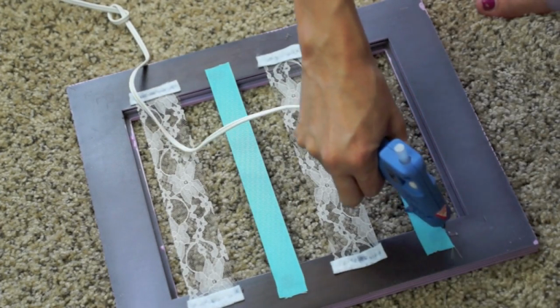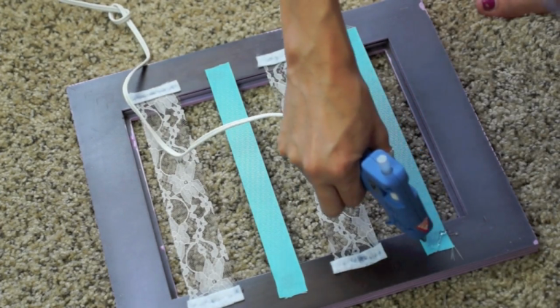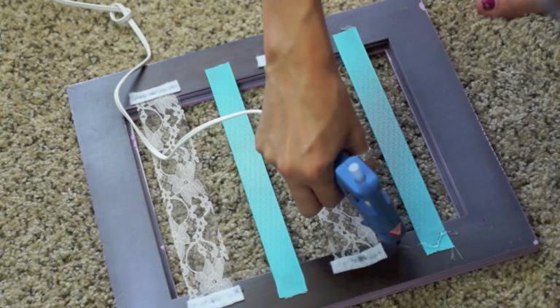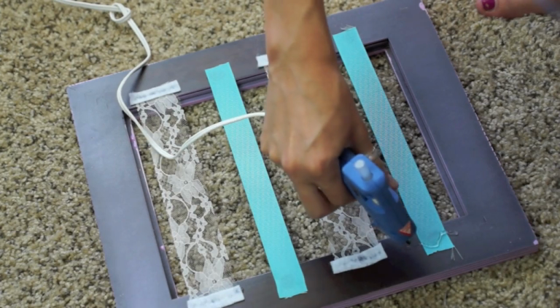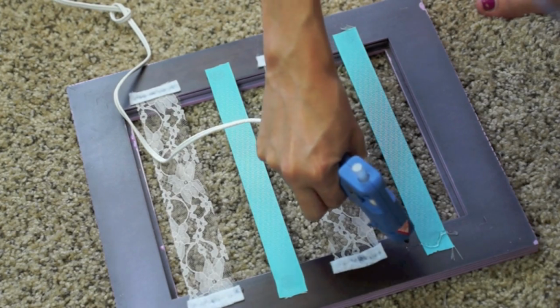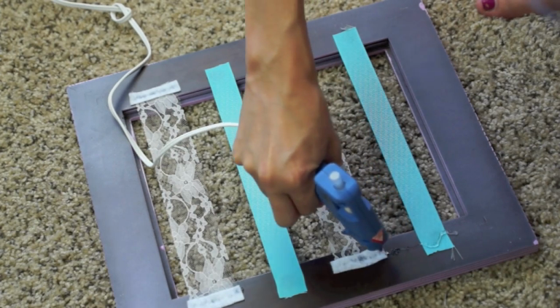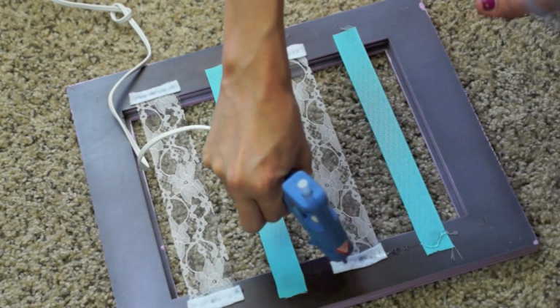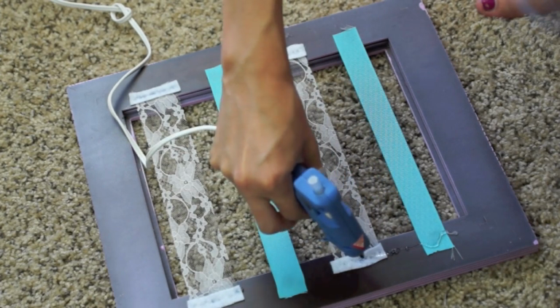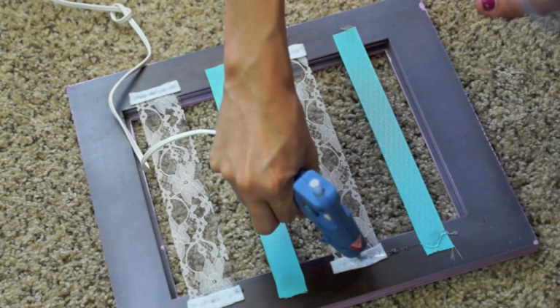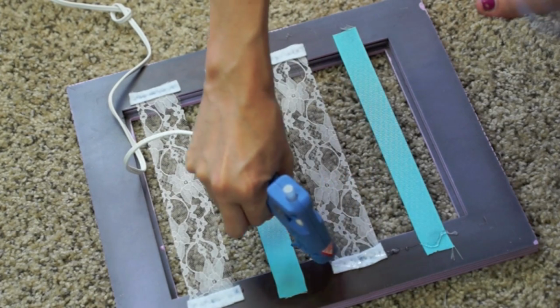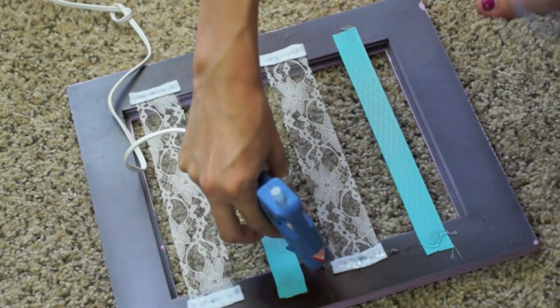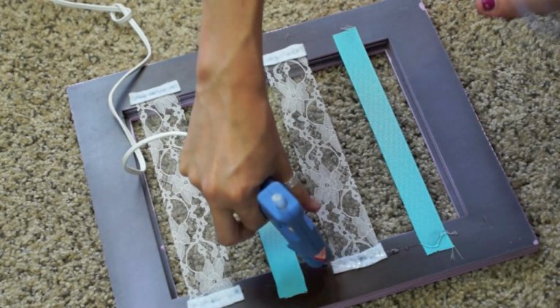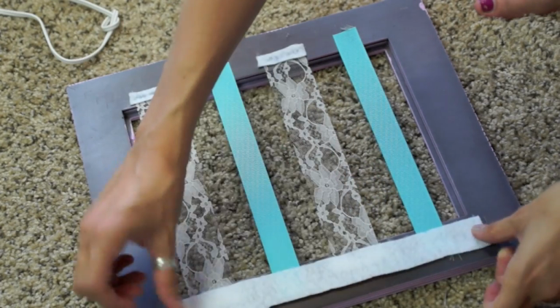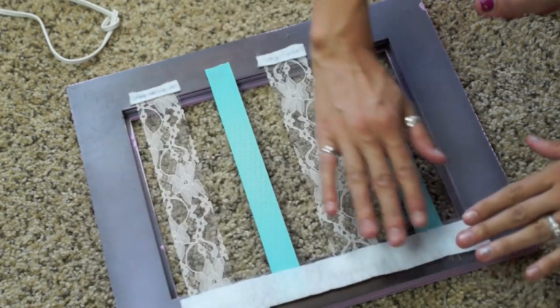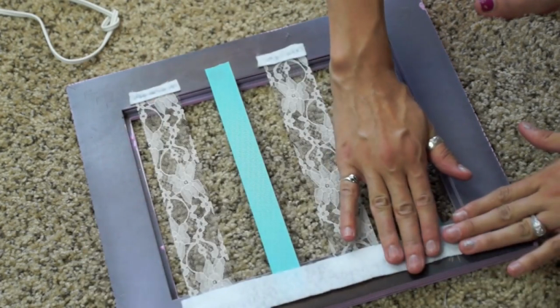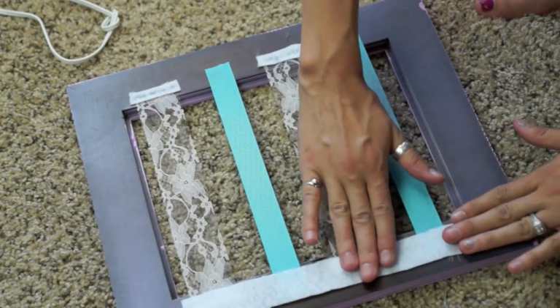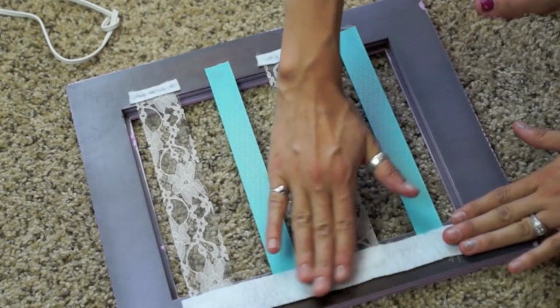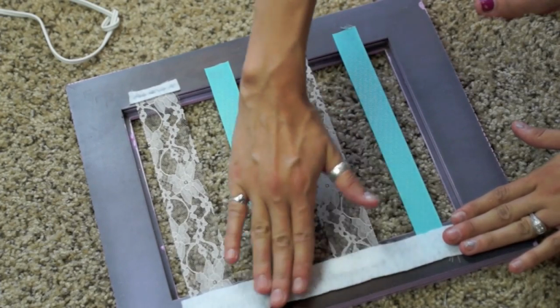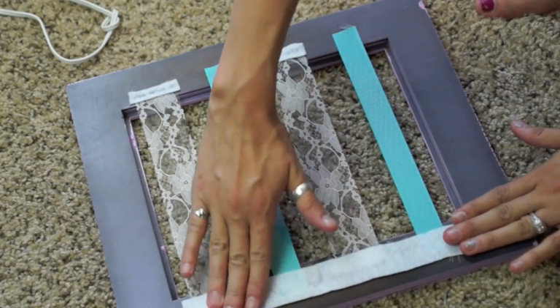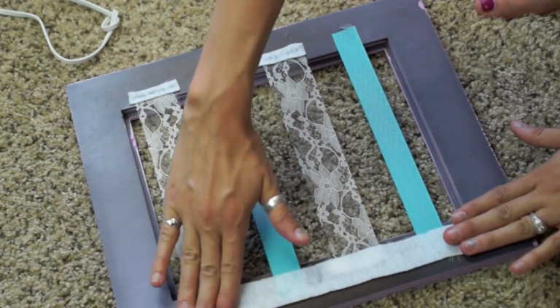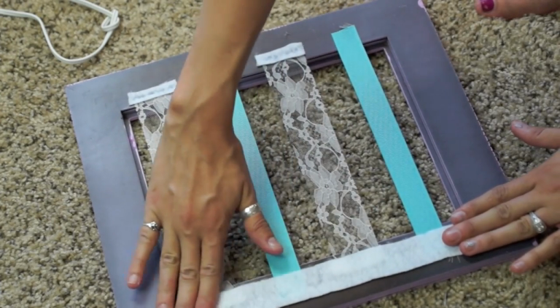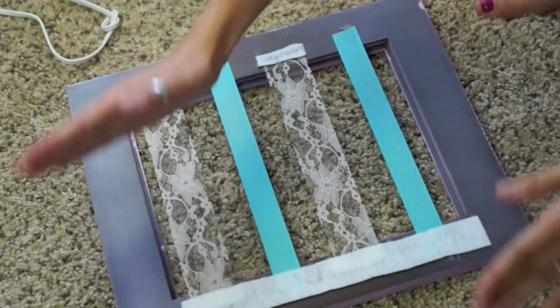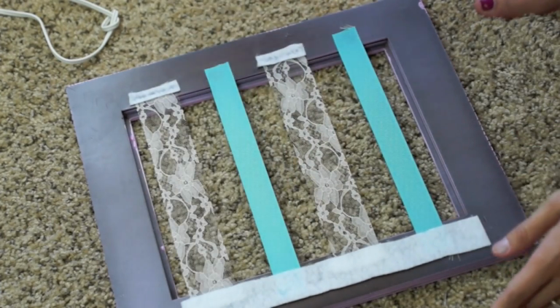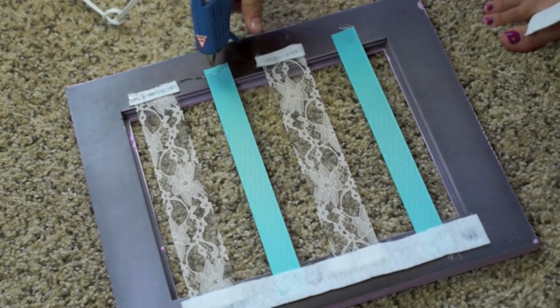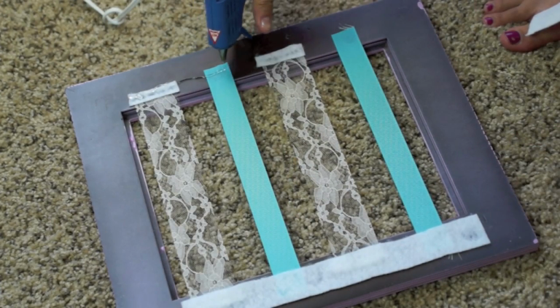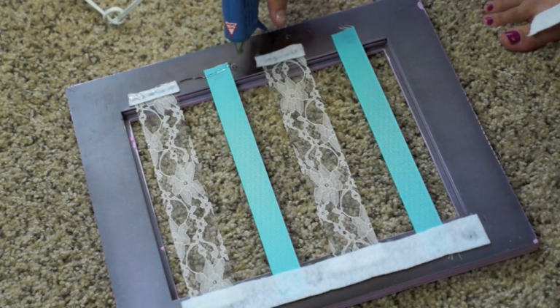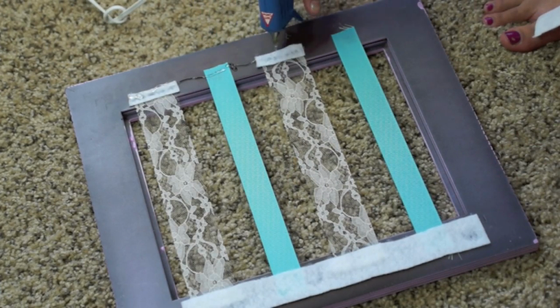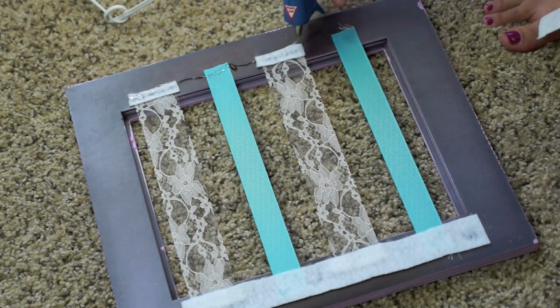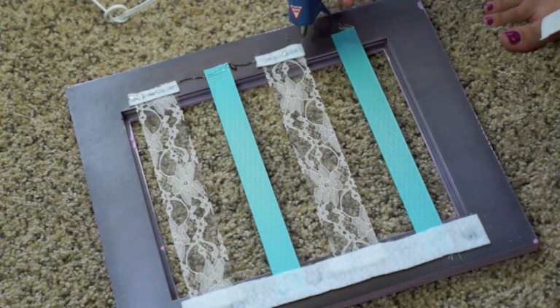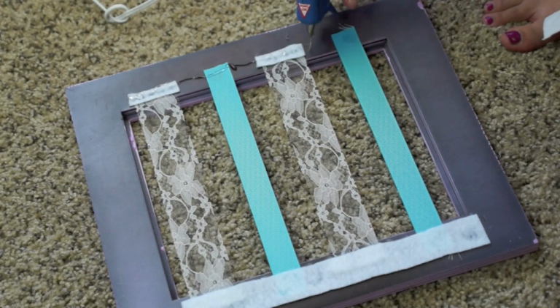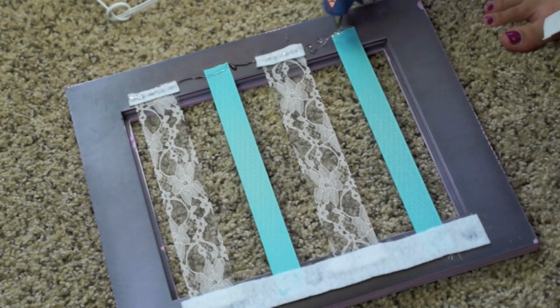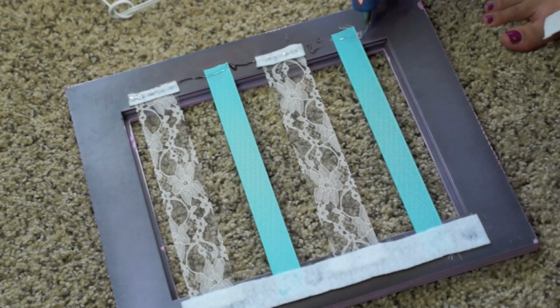To clean it up, you're just going to put the long felt strips along the back. I noticed this also helps it lay up against the wall a little bit better, which I like. You don't have to do this step, but I prefer it.